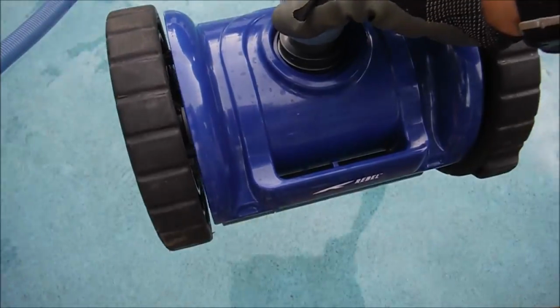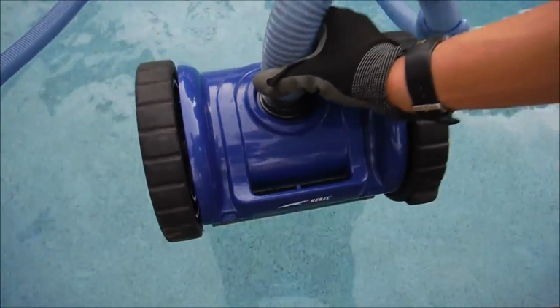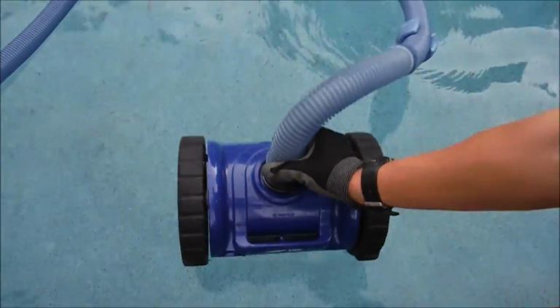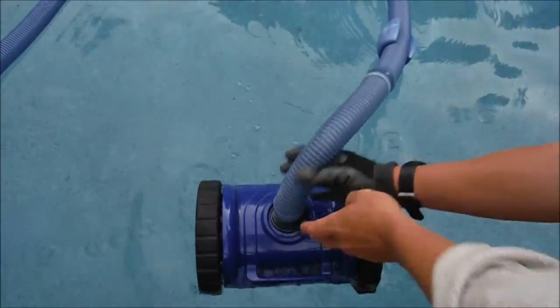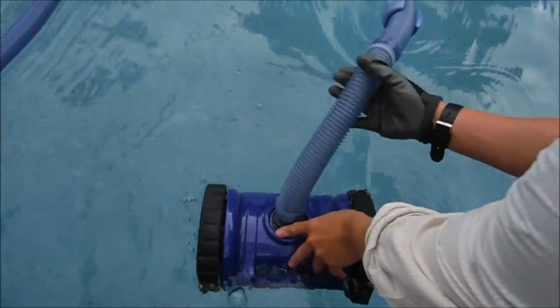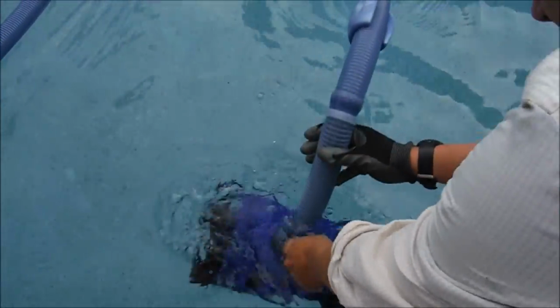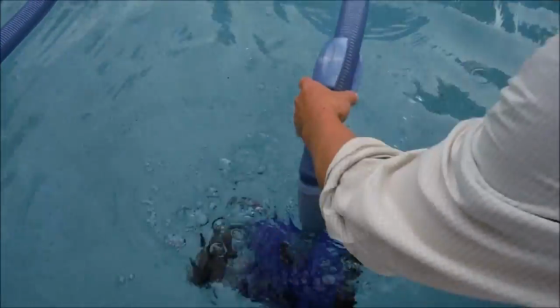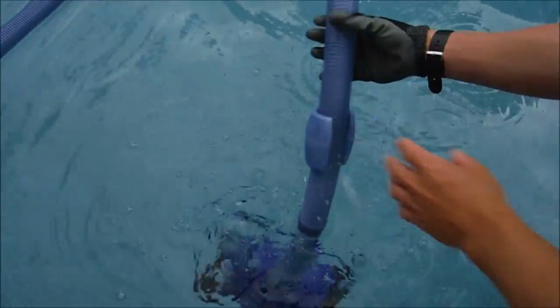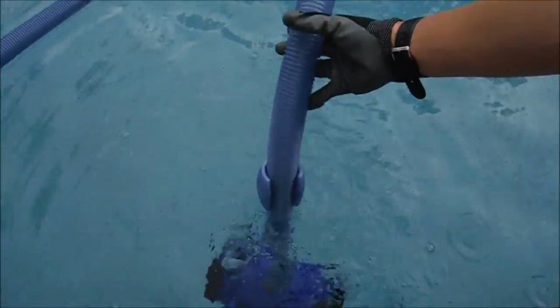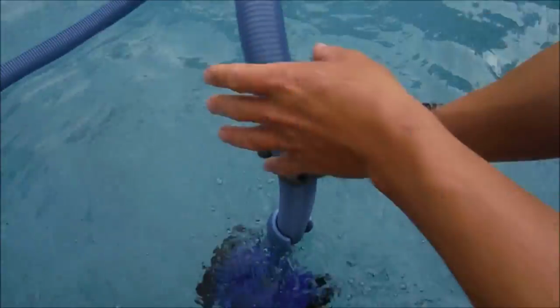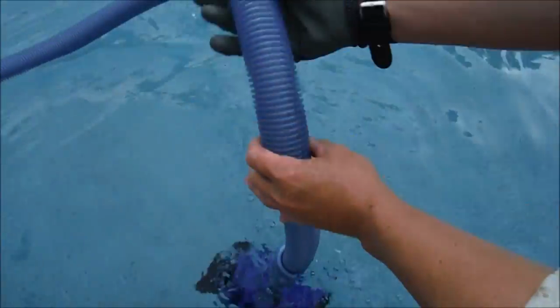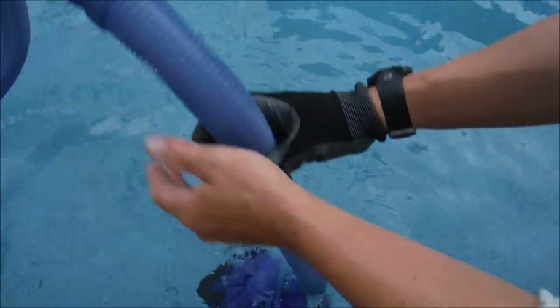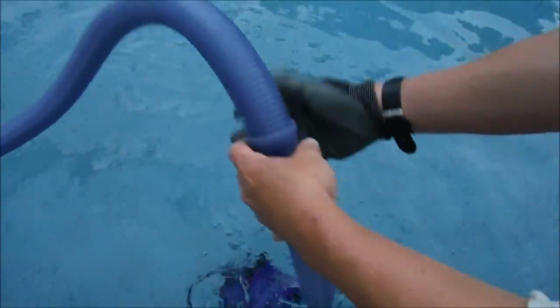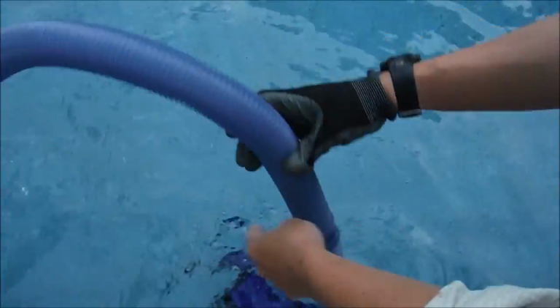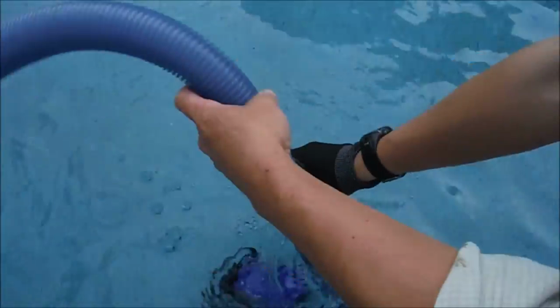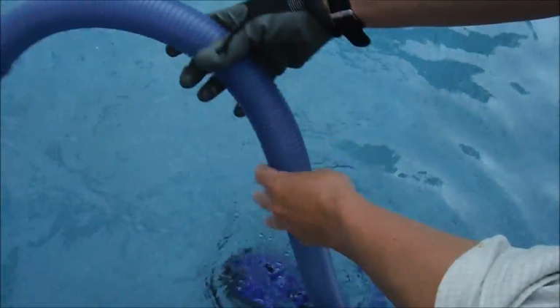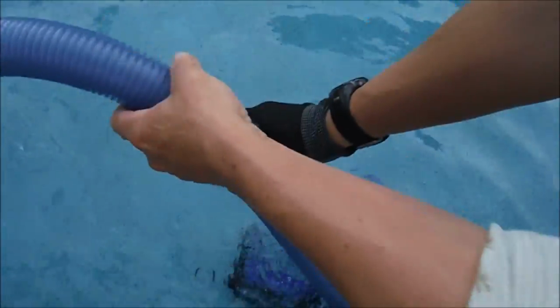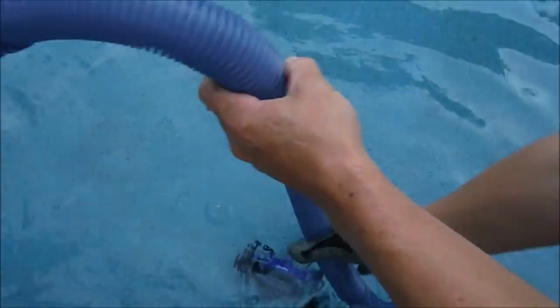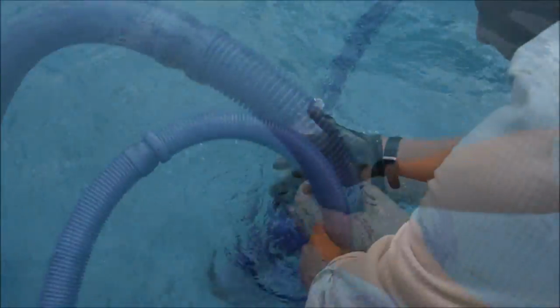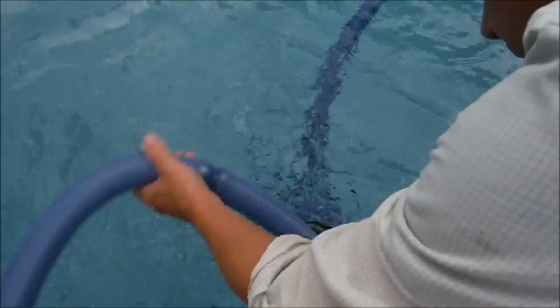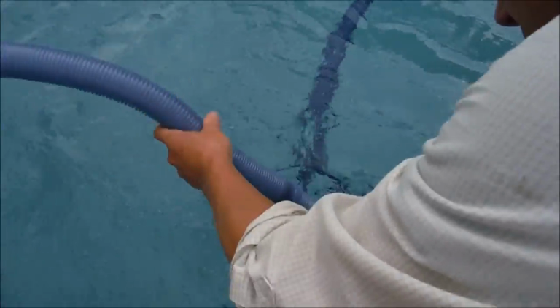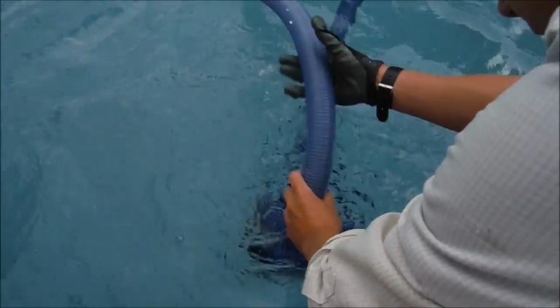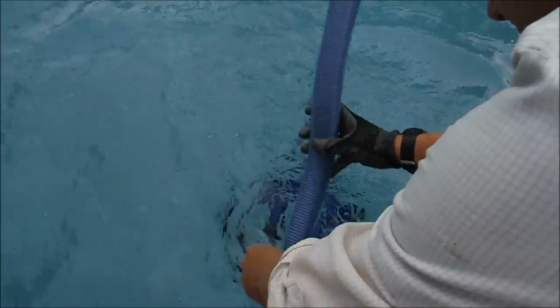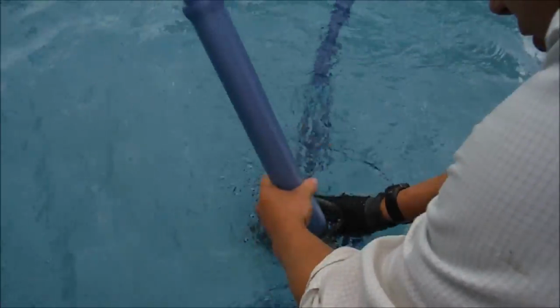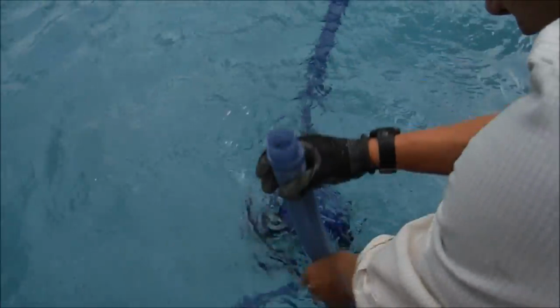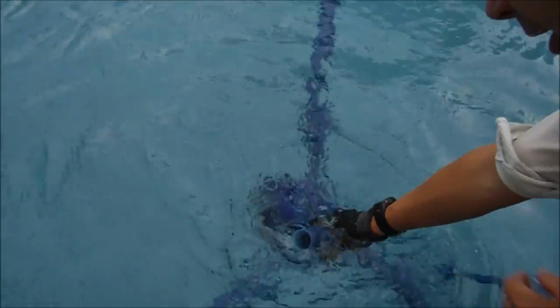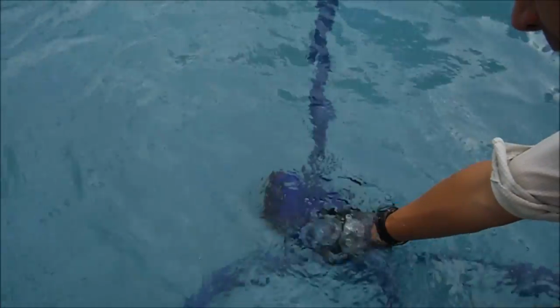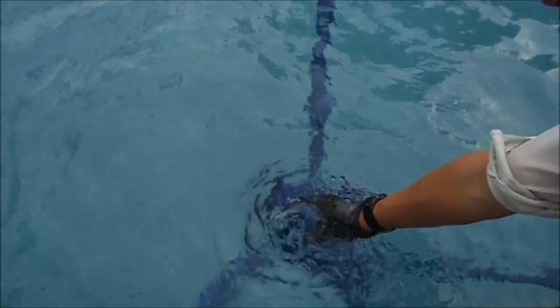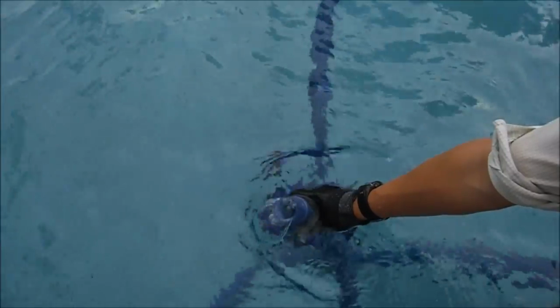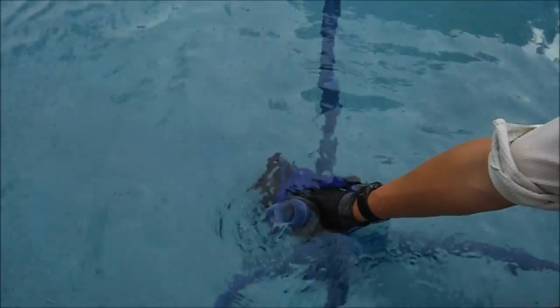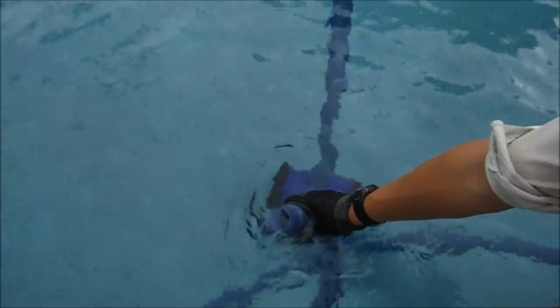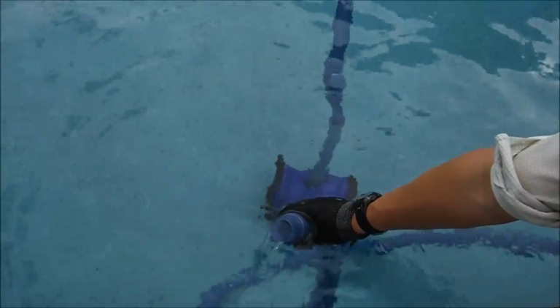Go ahead and drop the cleaner in the pool, push it down, and let all the air out. Feed the hoses in — it's pretty simple. When you tip the hose you should see water come out, and once it's fully submerged you're ready for the next step.